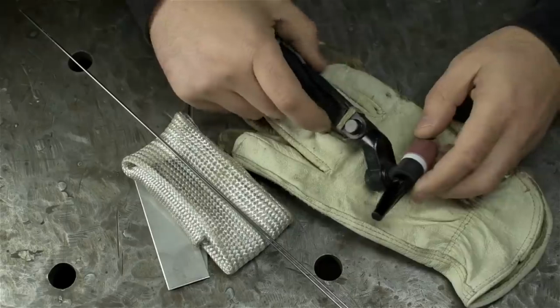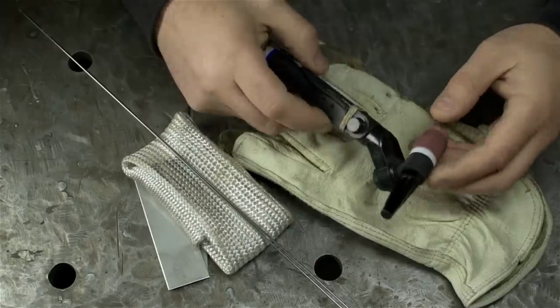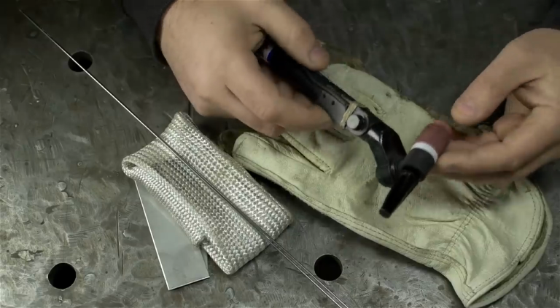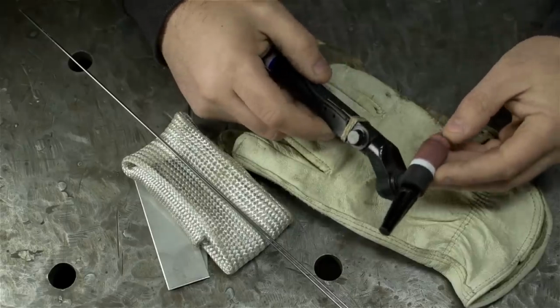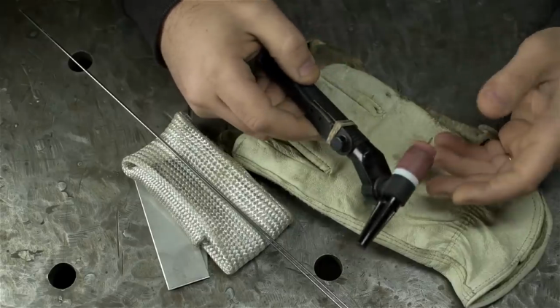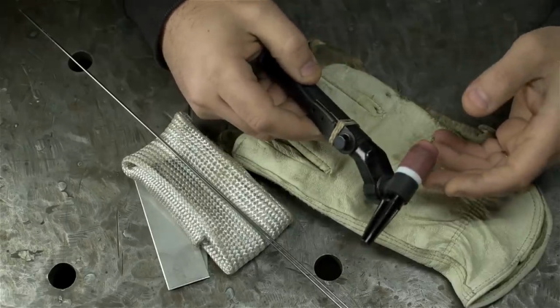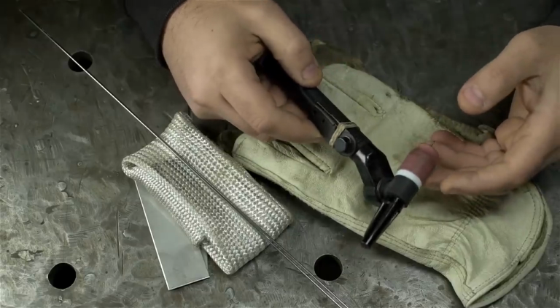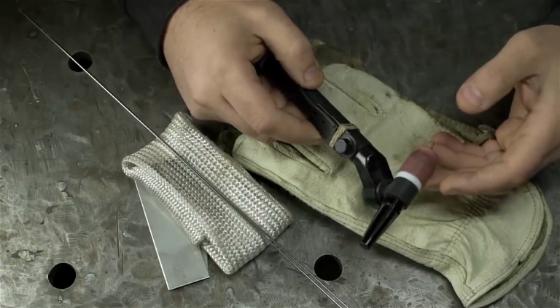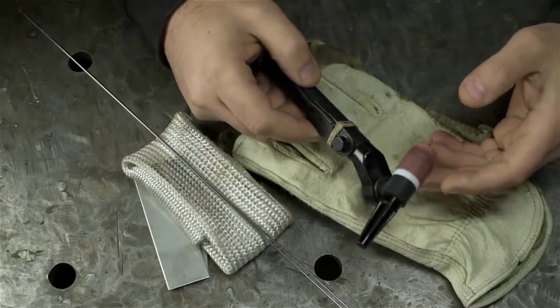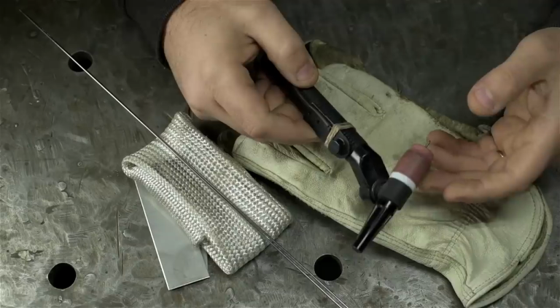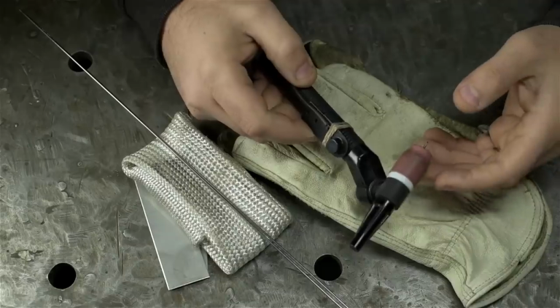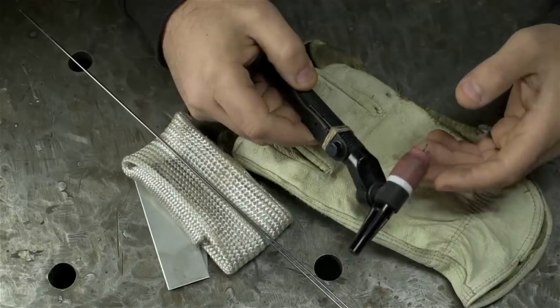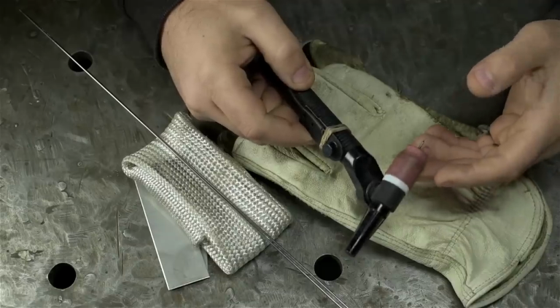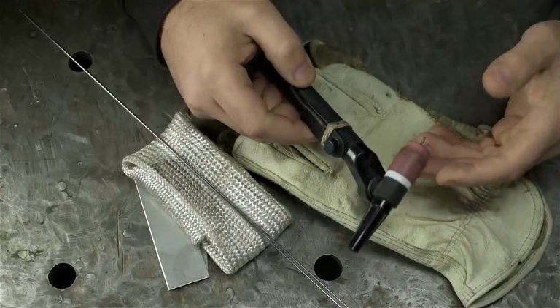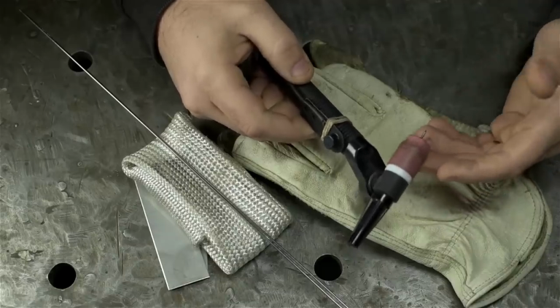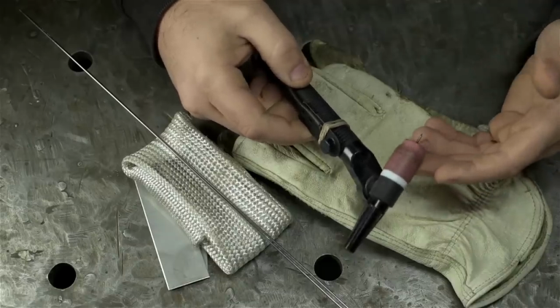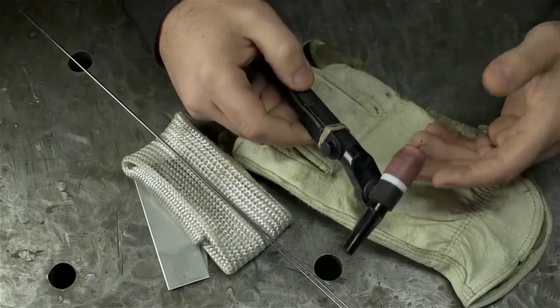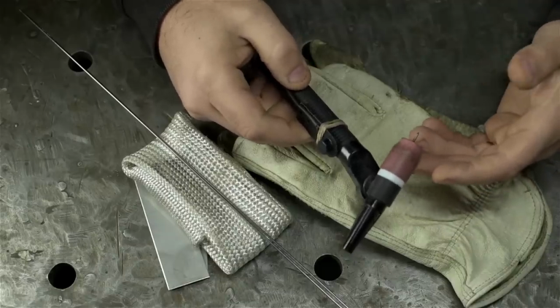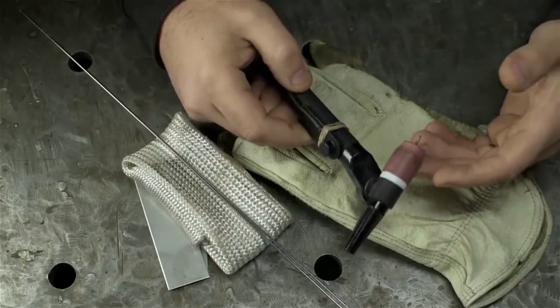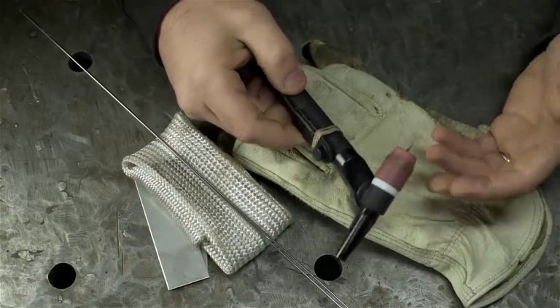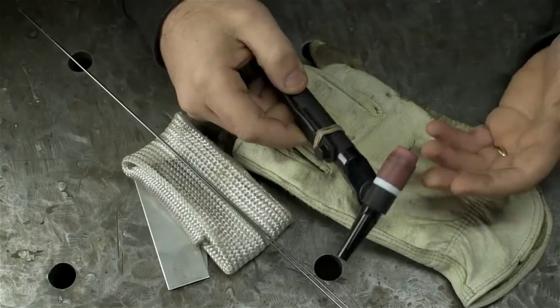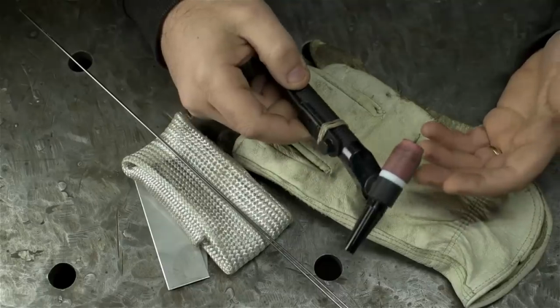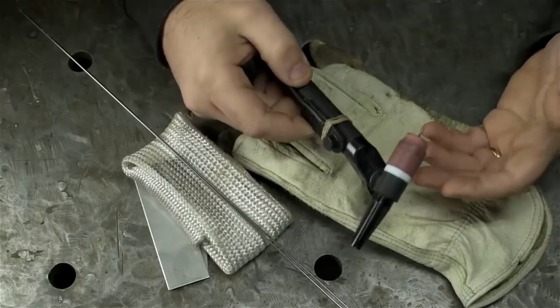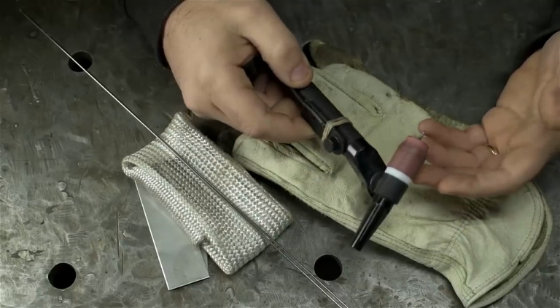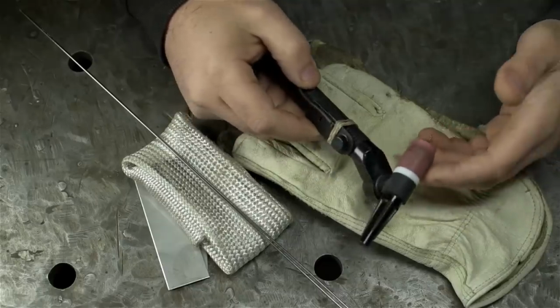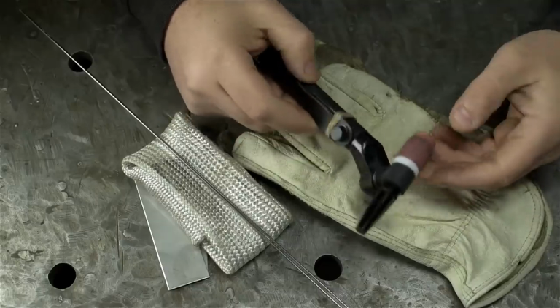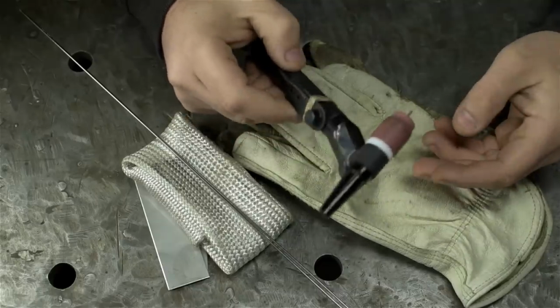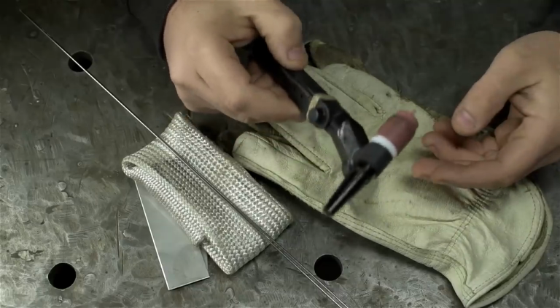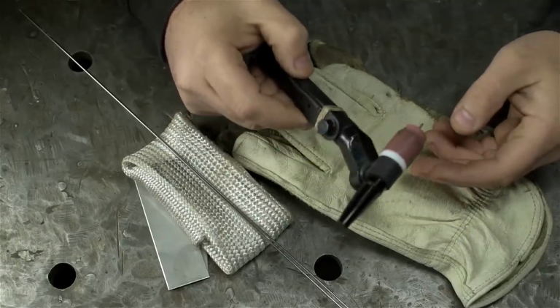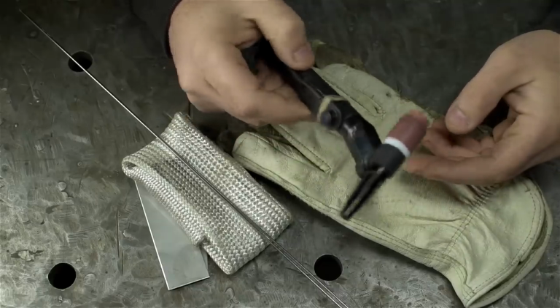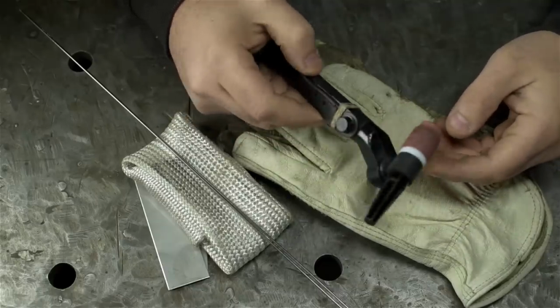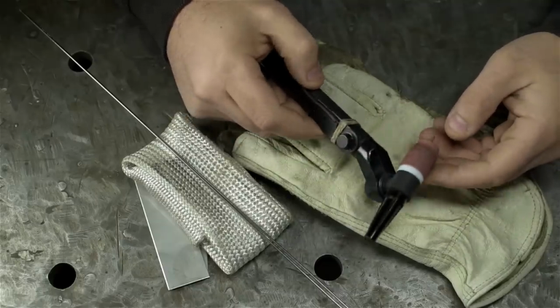Here we're talking TIG welding. This may just be my bias speaking, but I don't think any other welding process affords you the heat control that TIG does — or TIG can. And sometimes, depending on what you're welding, TIG might be your only option.